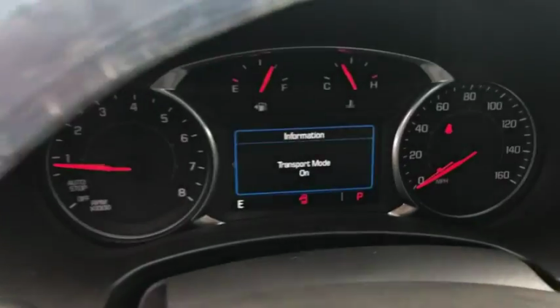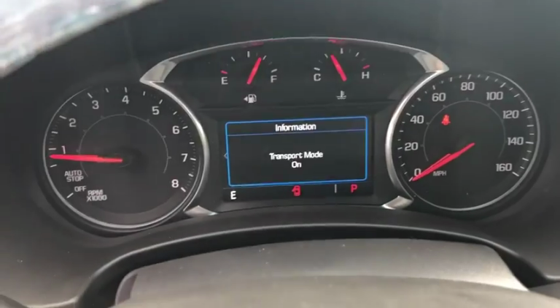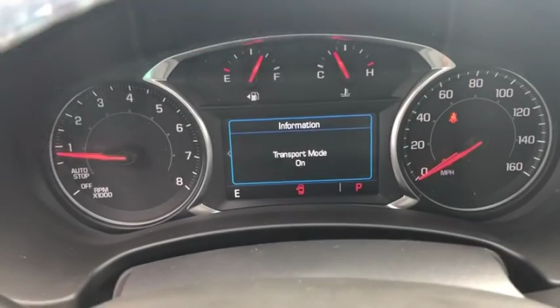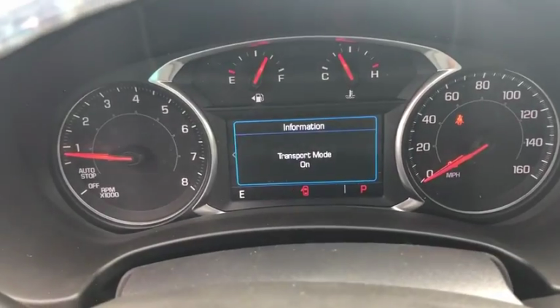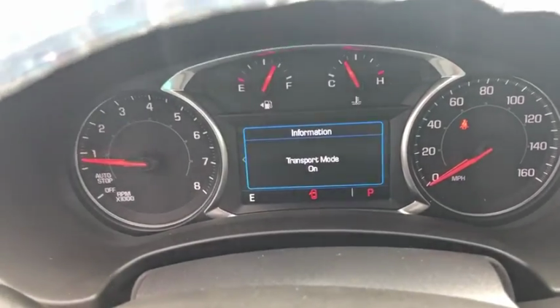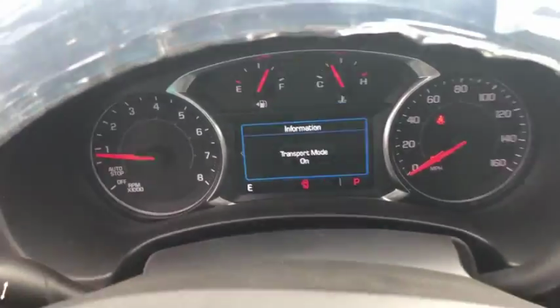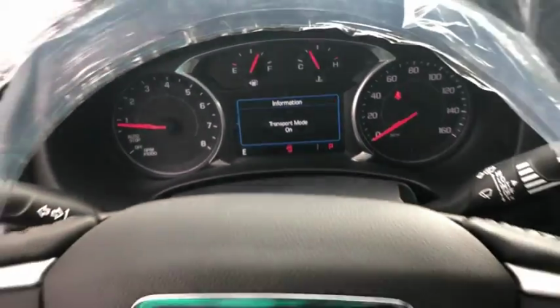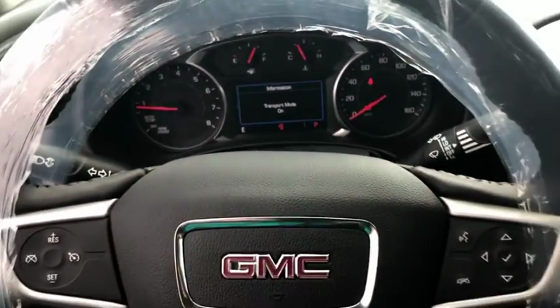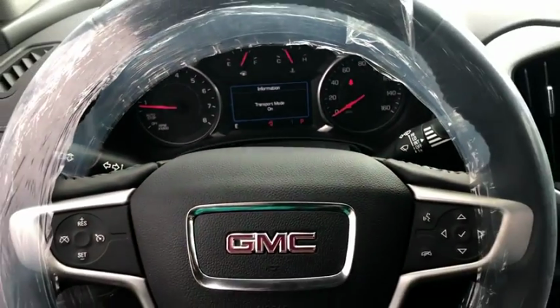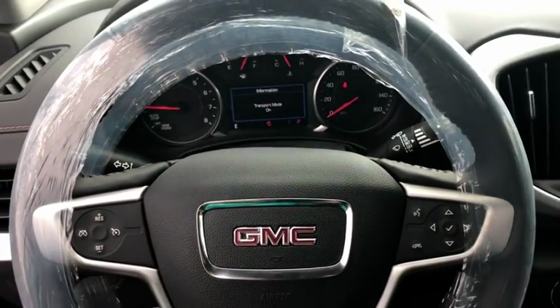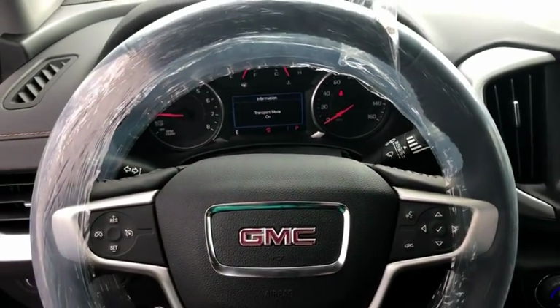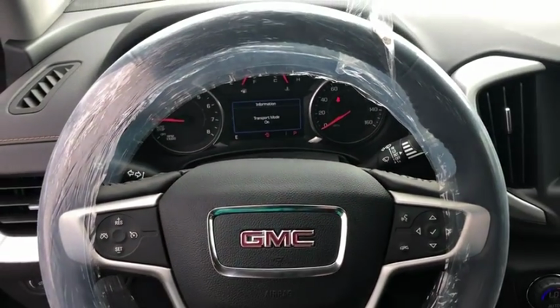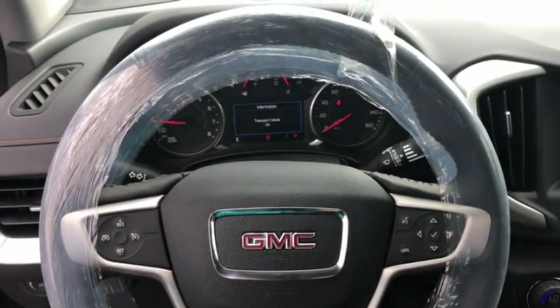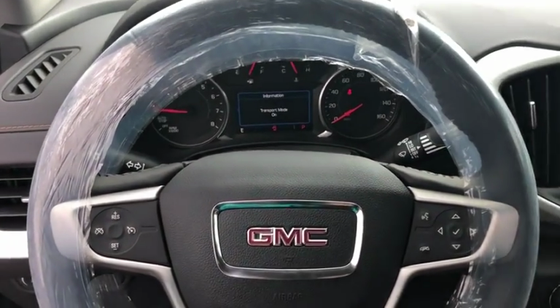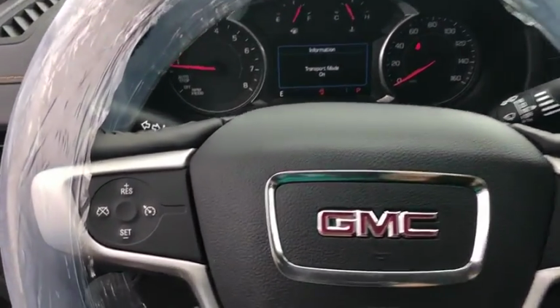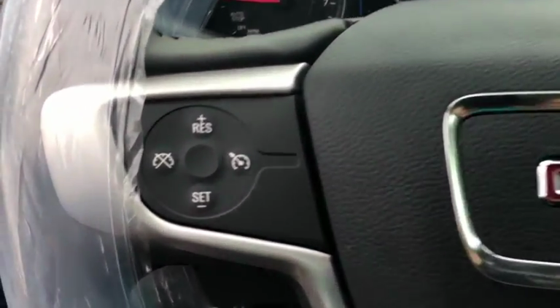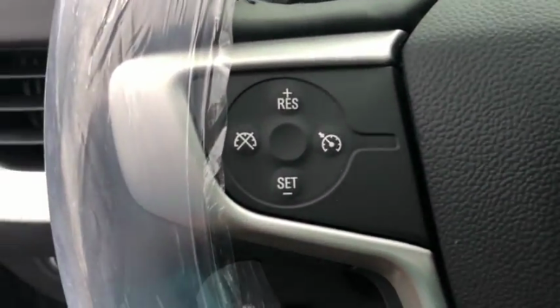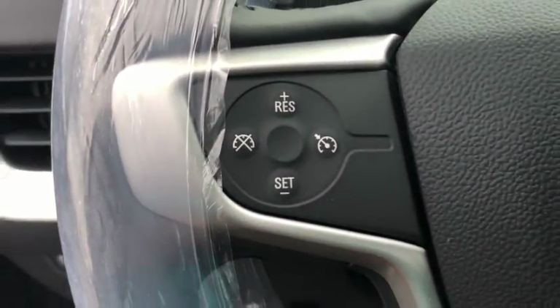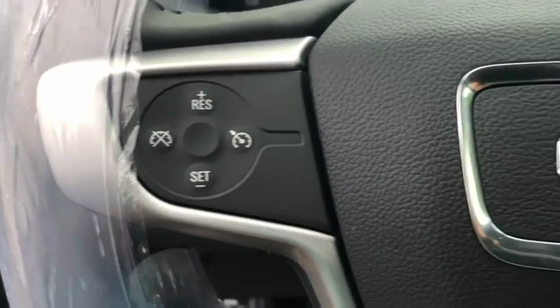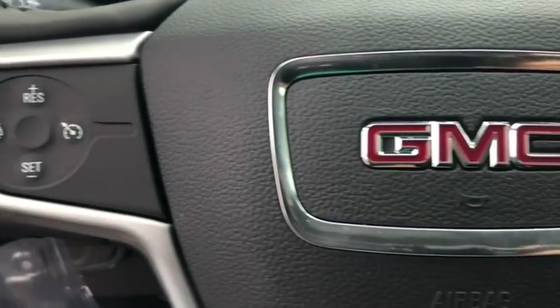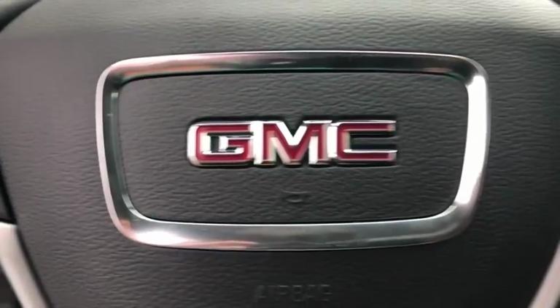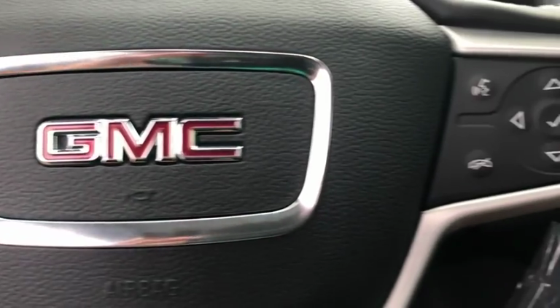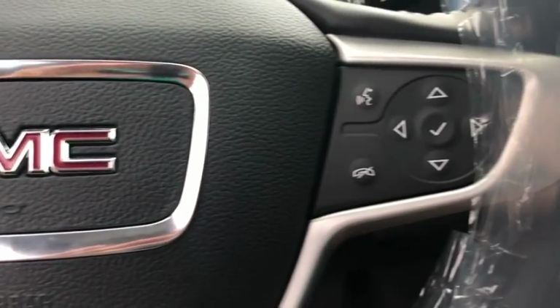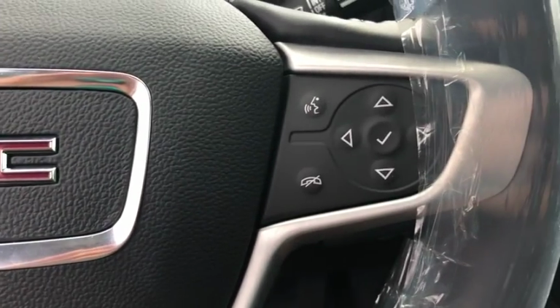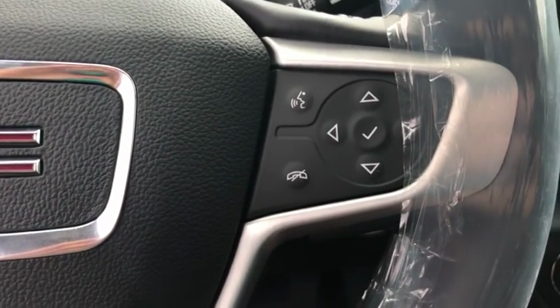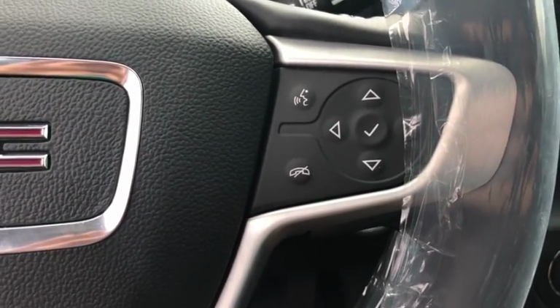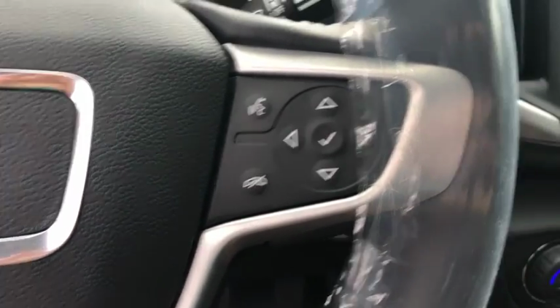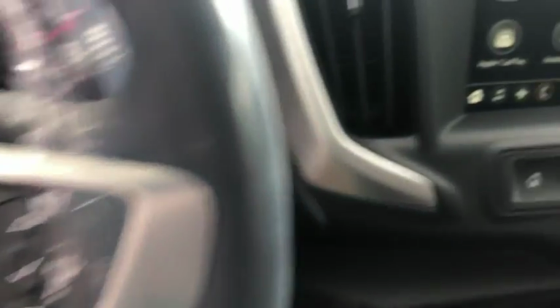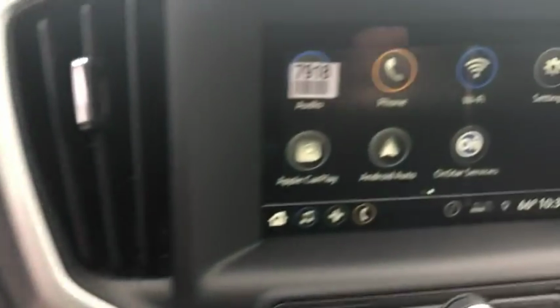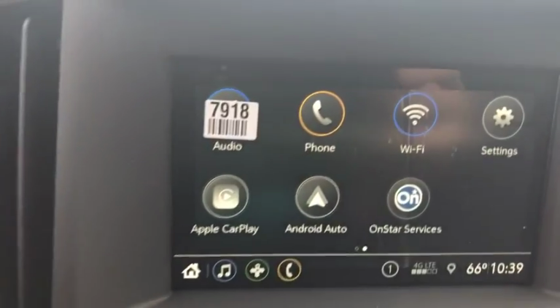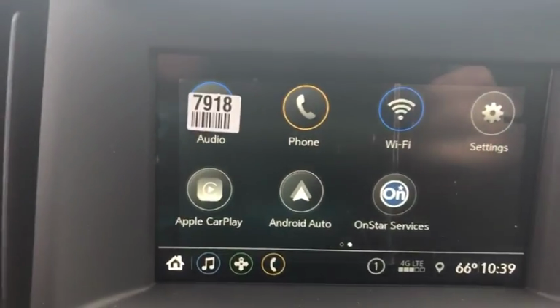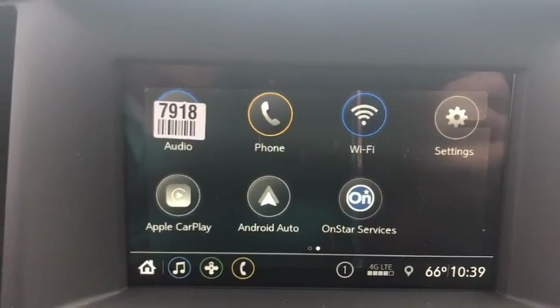Here are some of this vehicle's great options. Steering wheel audio controls, all-wheel drive, remote start, keyless entry, traction control, stability control, anti-lock braking system, backup camera, Bluetooth.